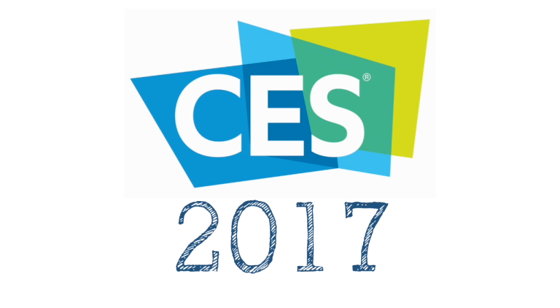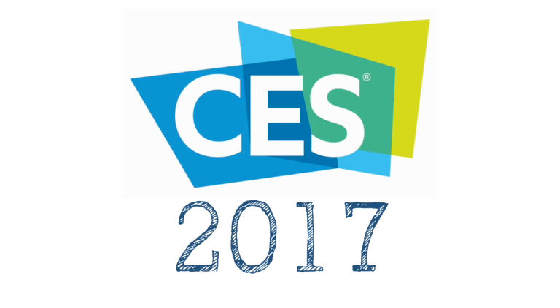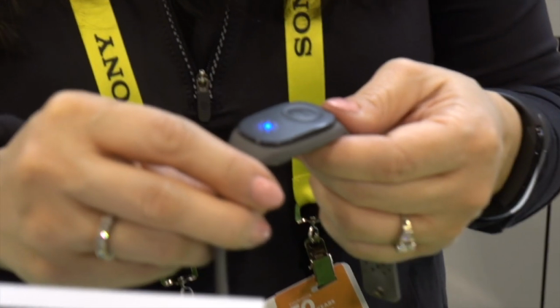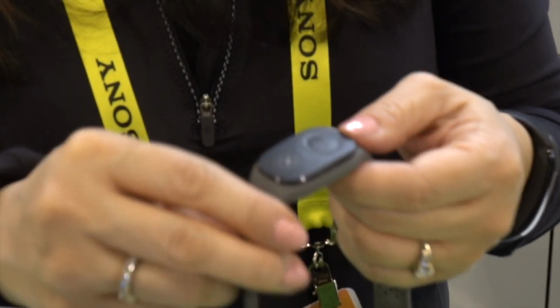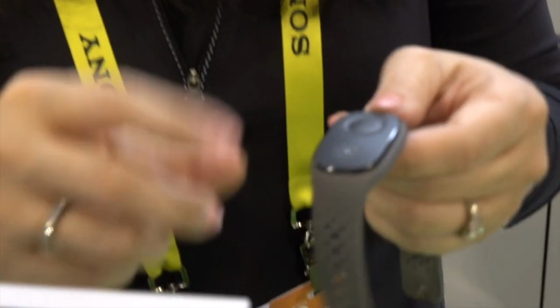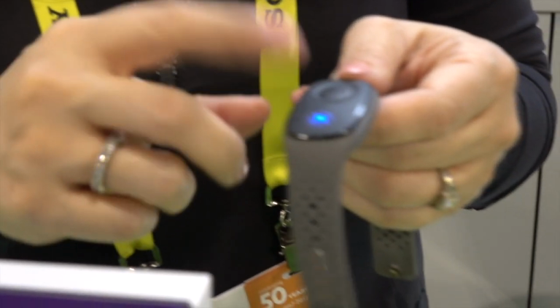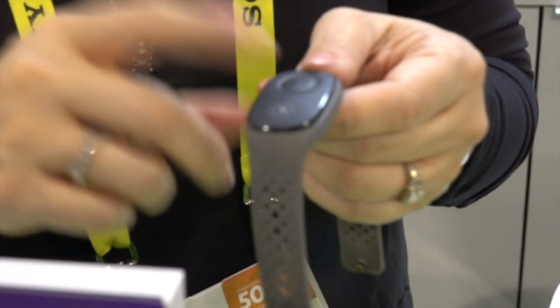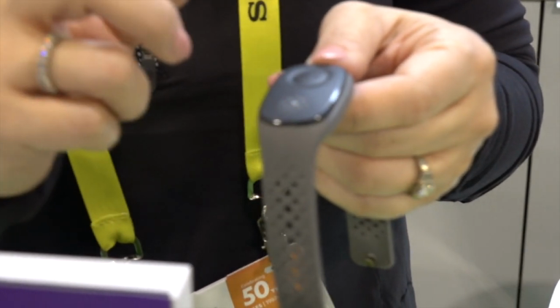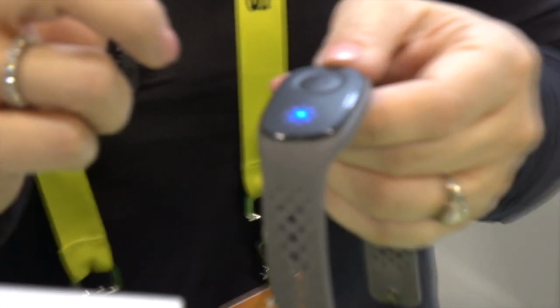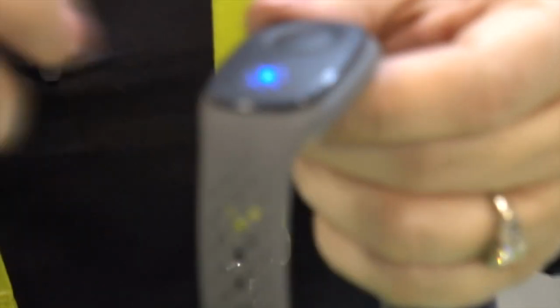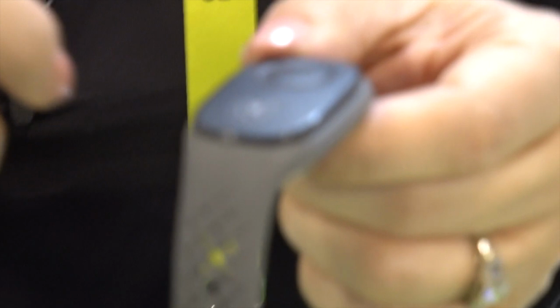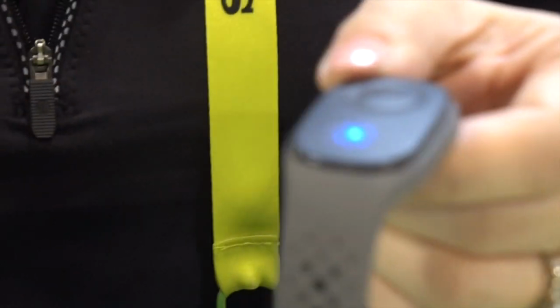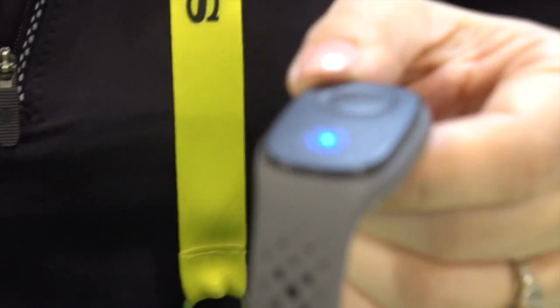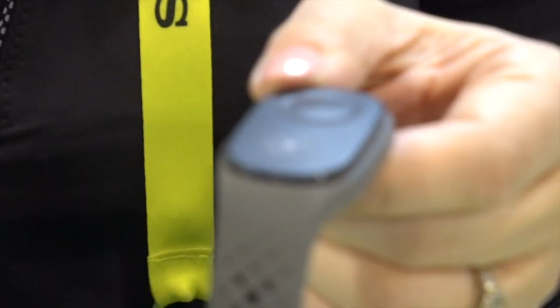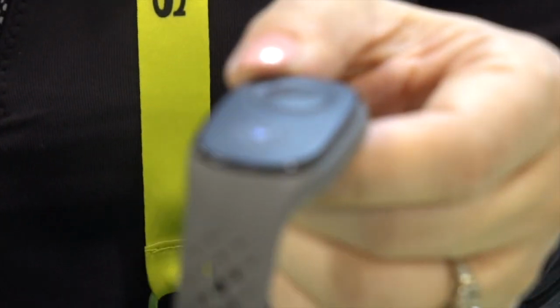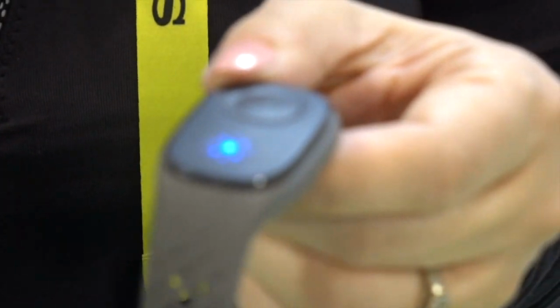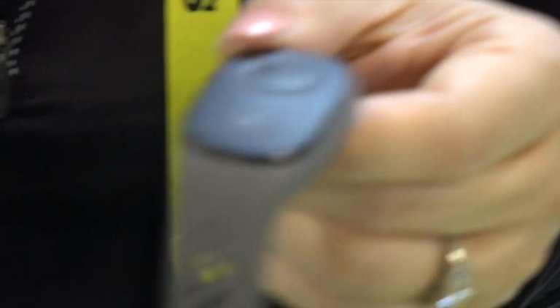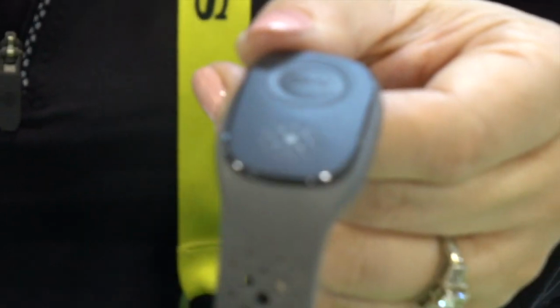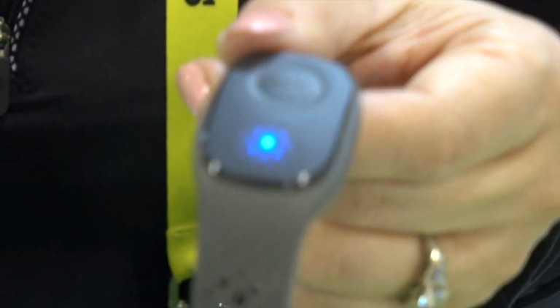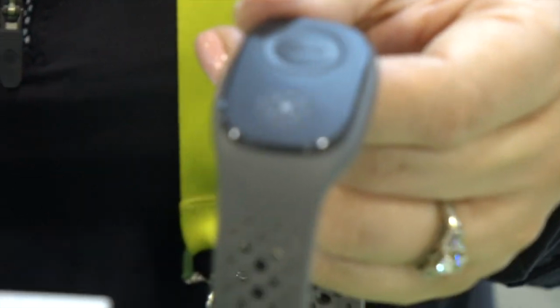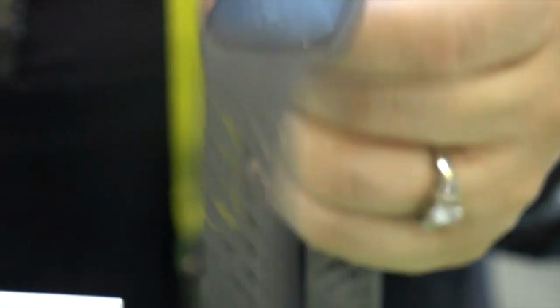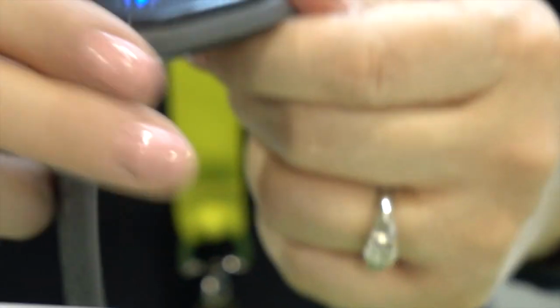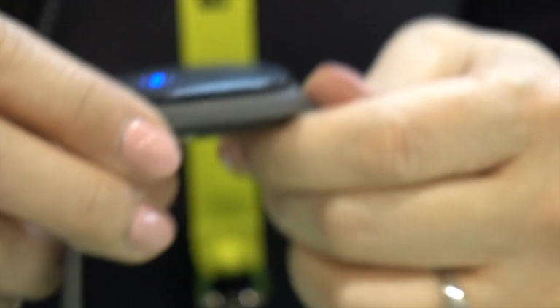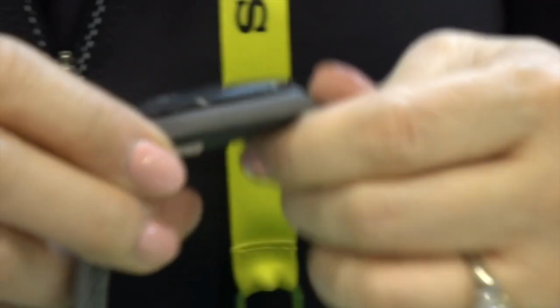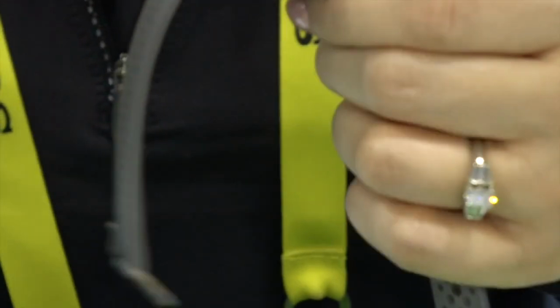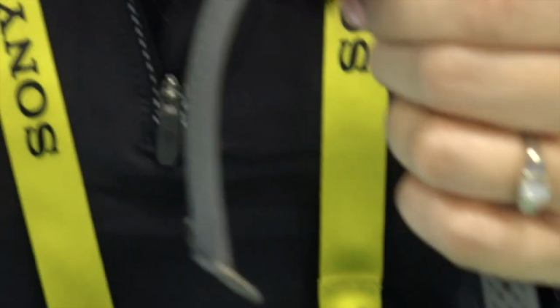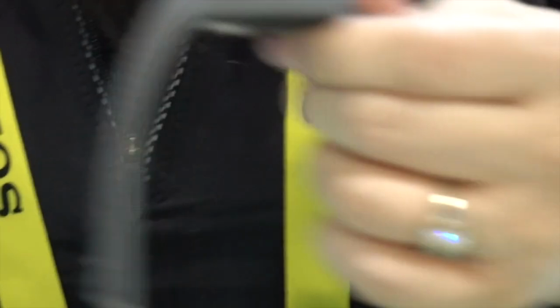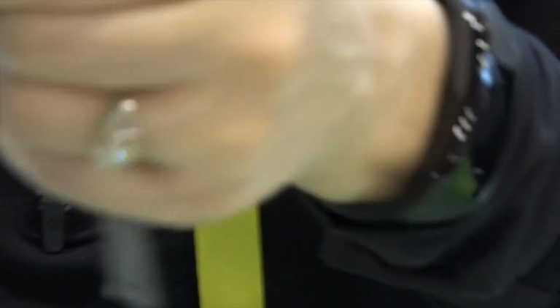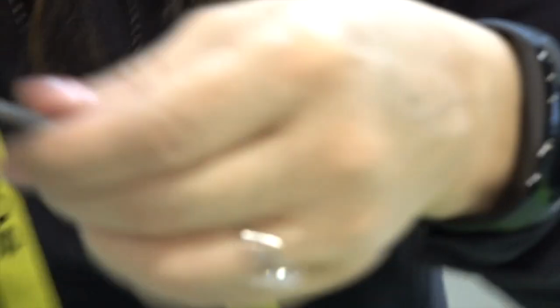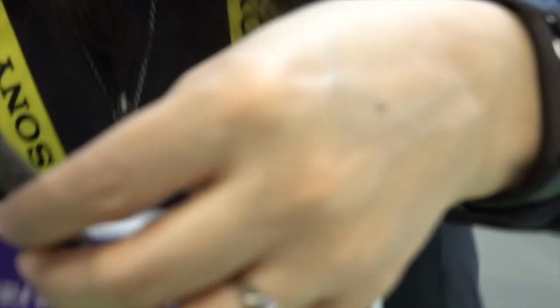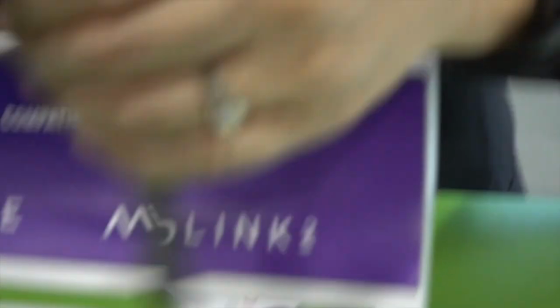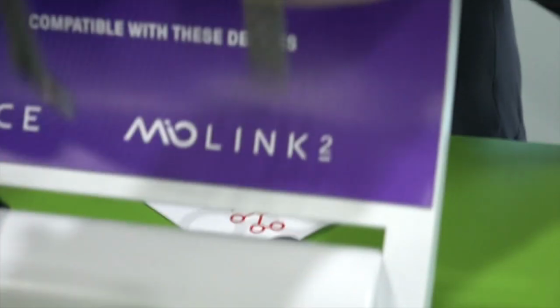I've already reviewed the recent release, the Mio Slice, and I'll put that link on screen now. The Mio Link 2 is used primarily as a heart rate sensor paired with other devices, but it does have some tricks up its sleeve.